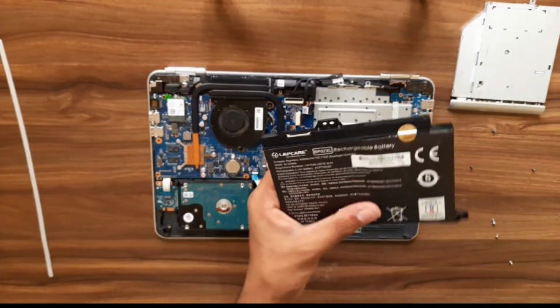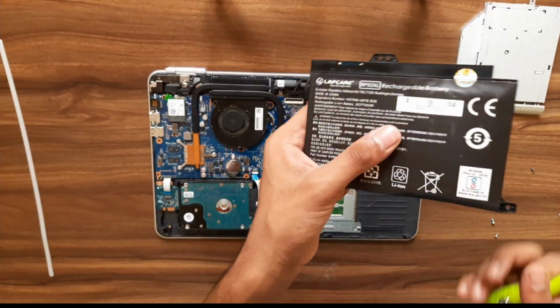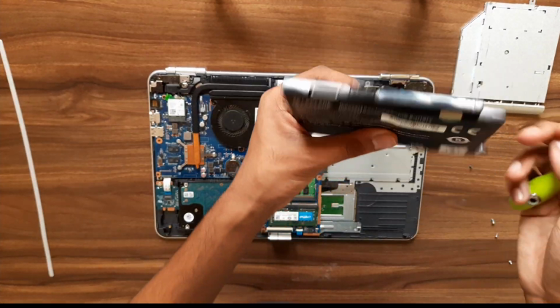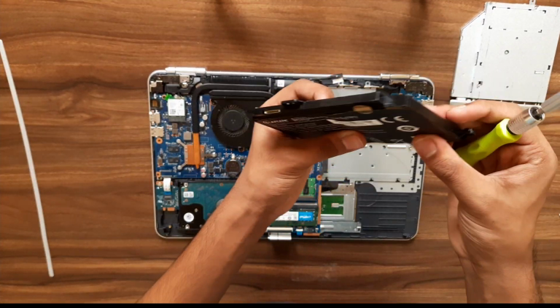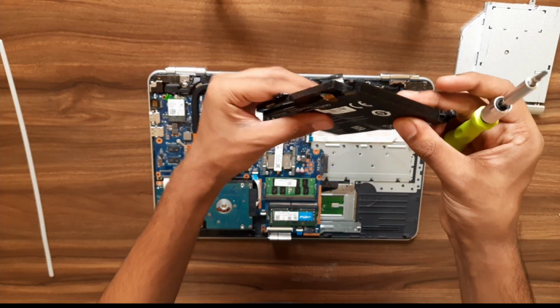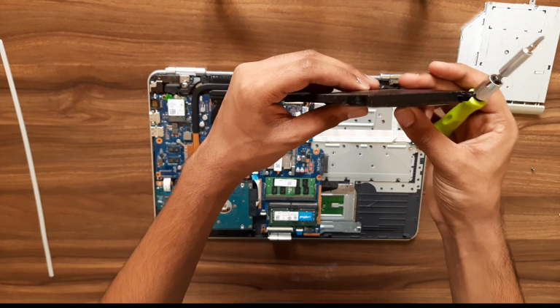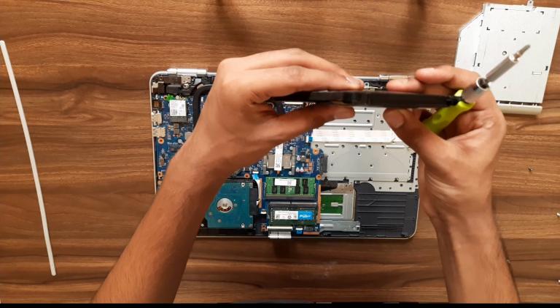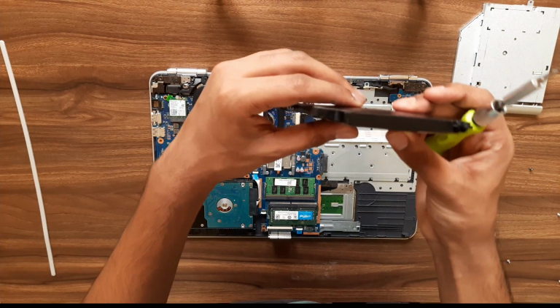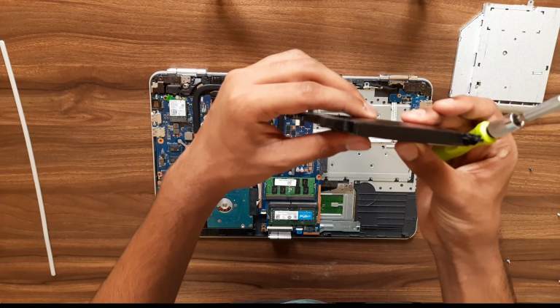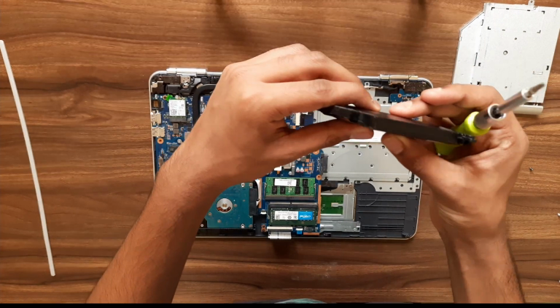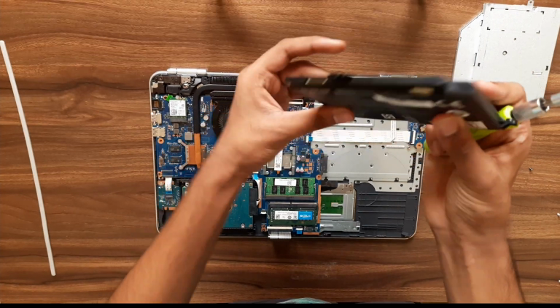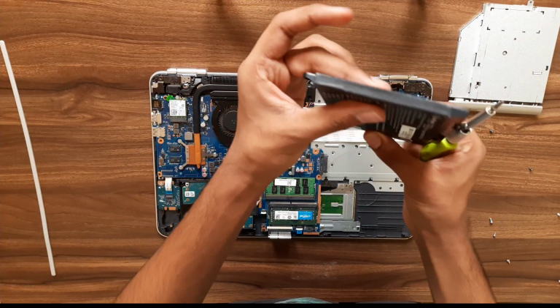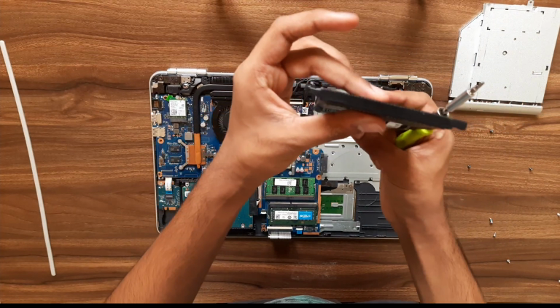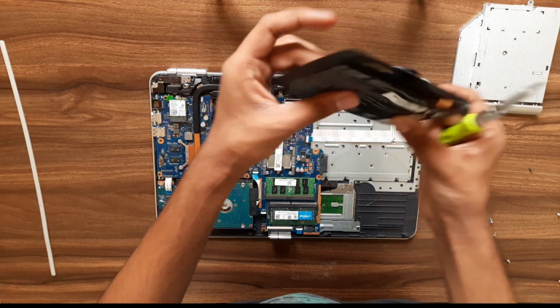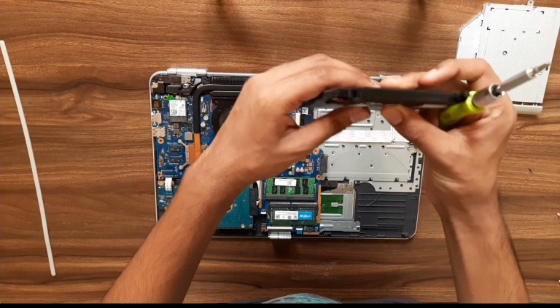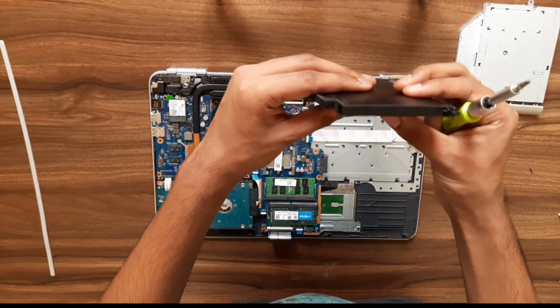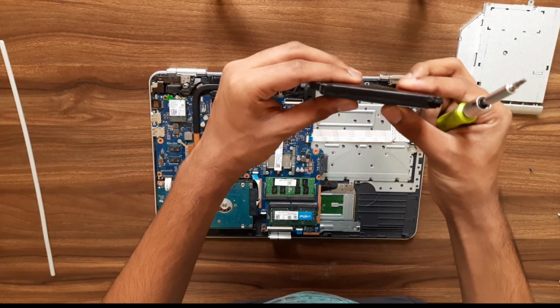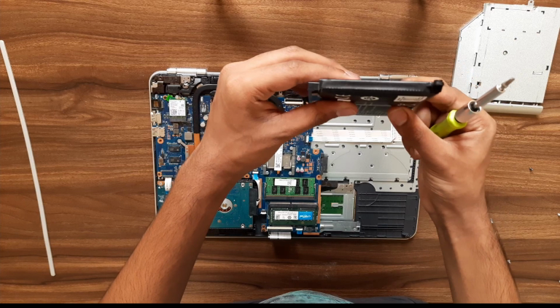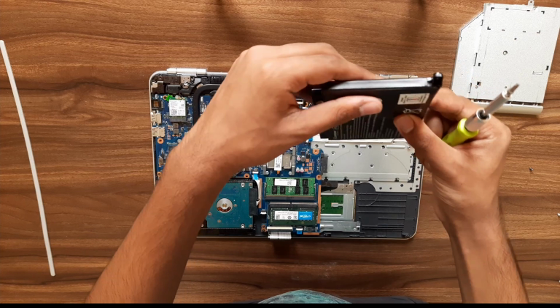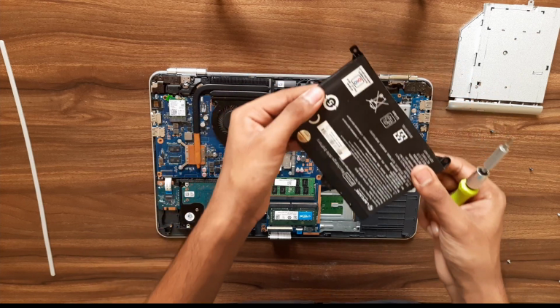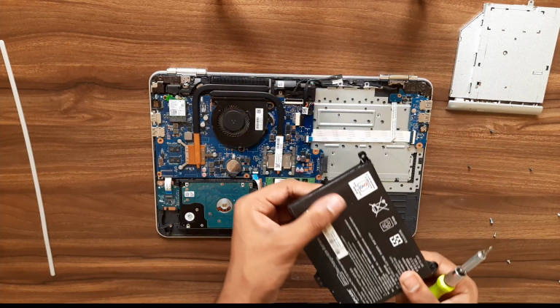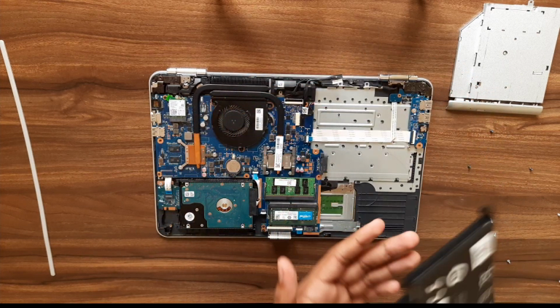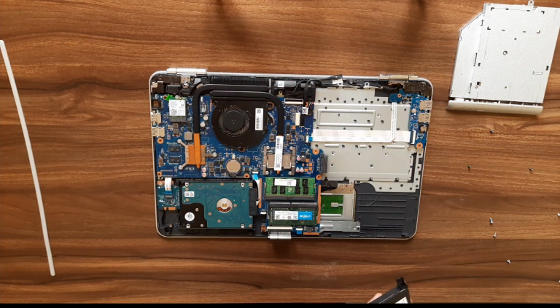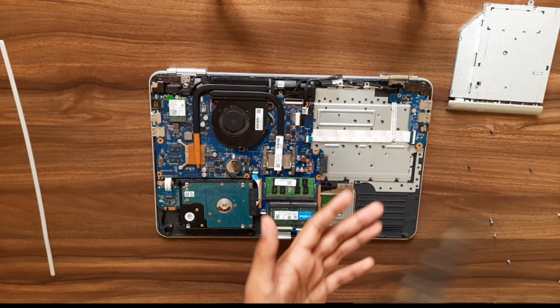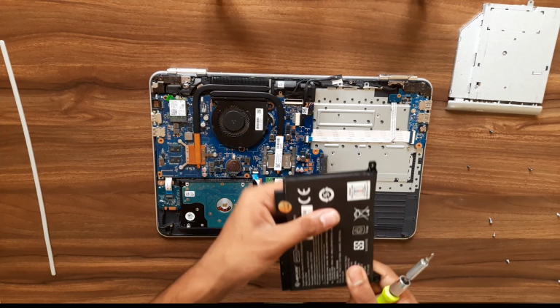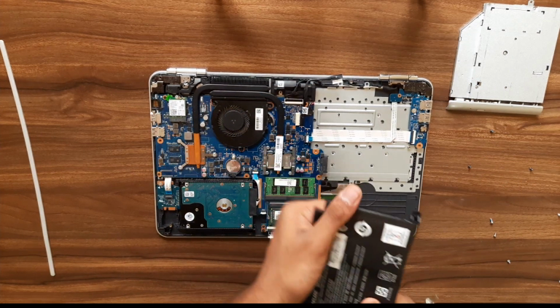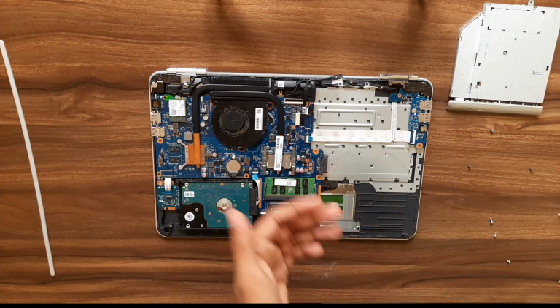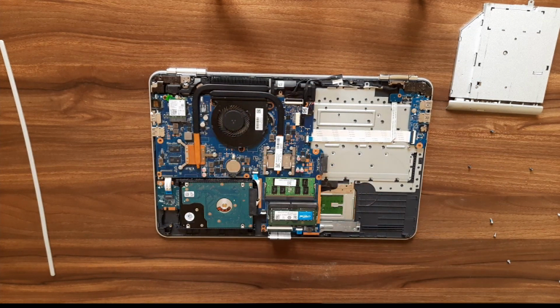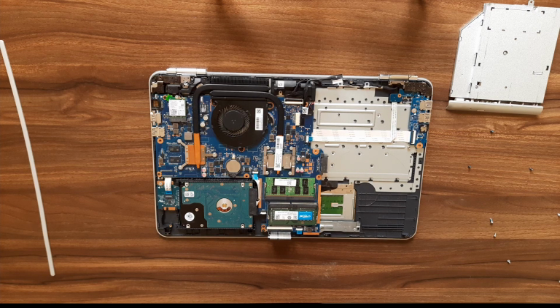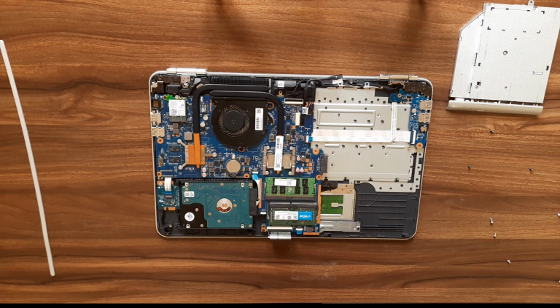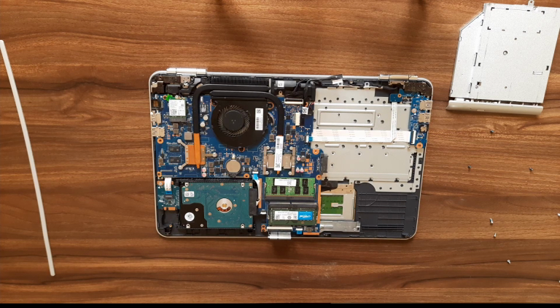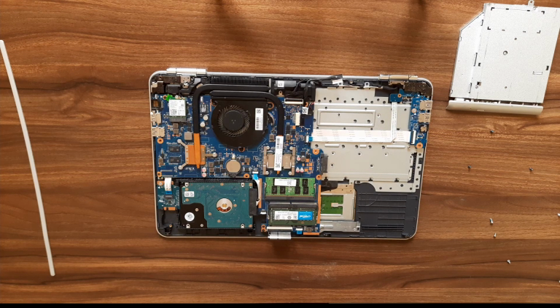Here's the battery — you can see how thick it has gone. This side is thin and this side is so thick. Actually the battery only lasts for two minutes when I unplug the cable, so I'm just changing it now.